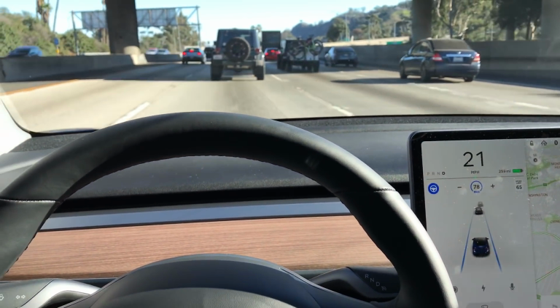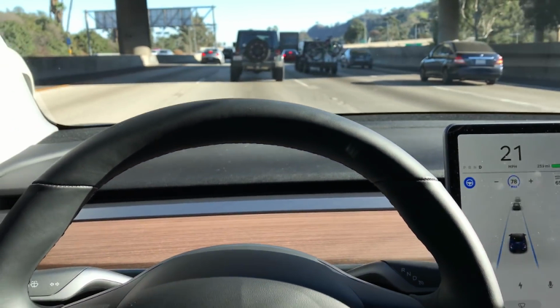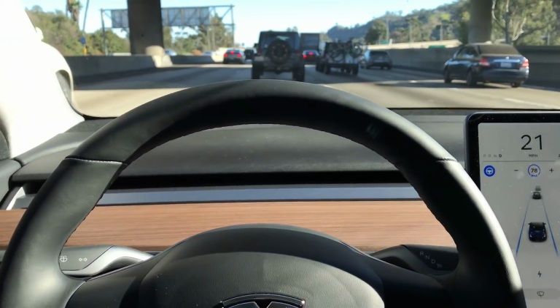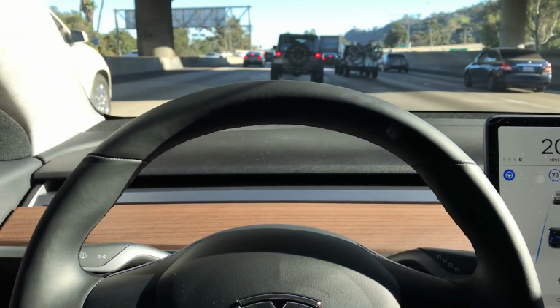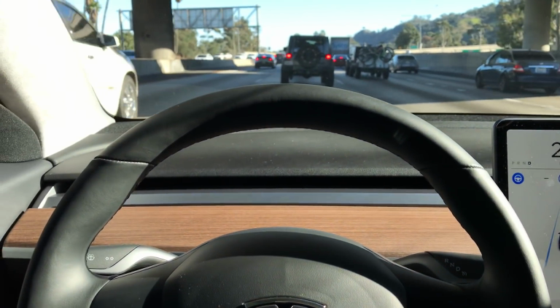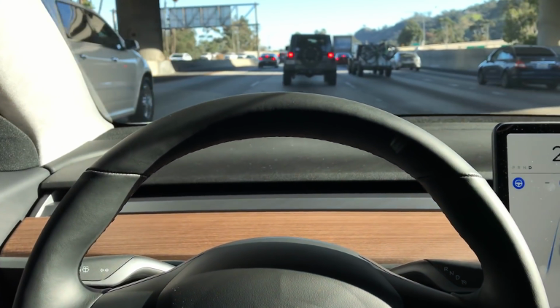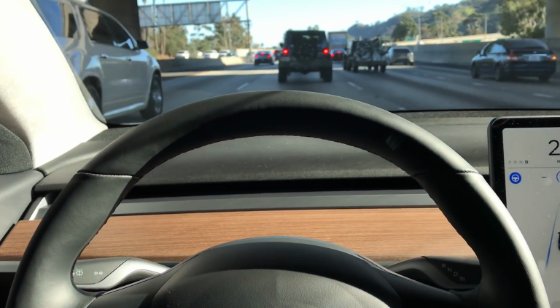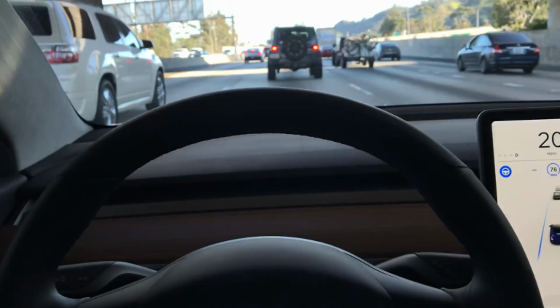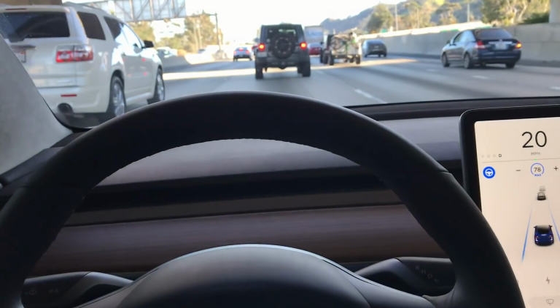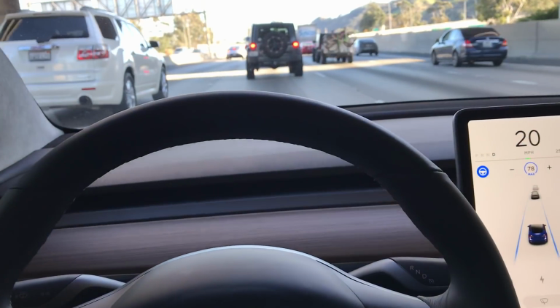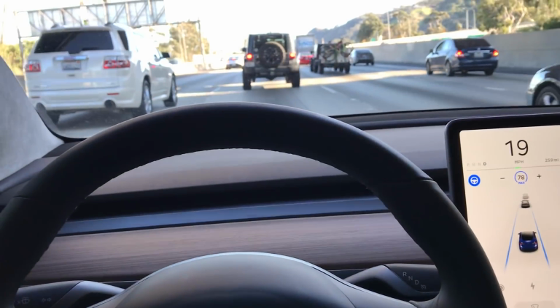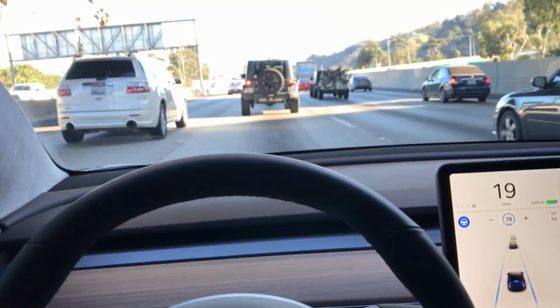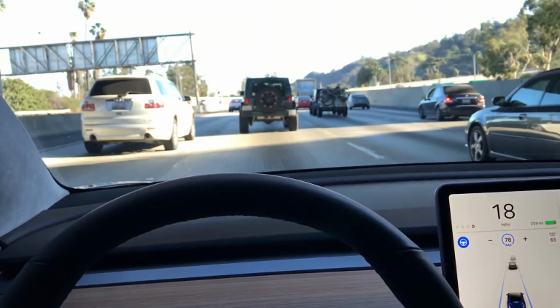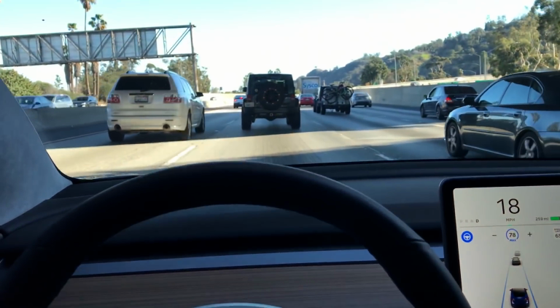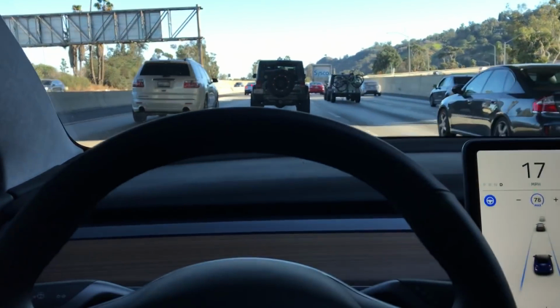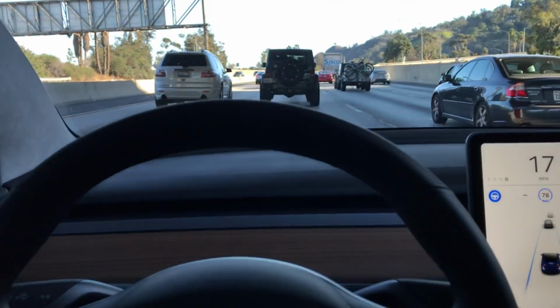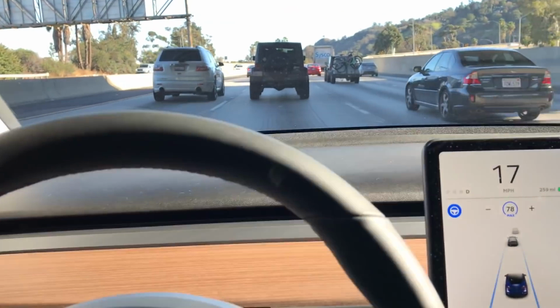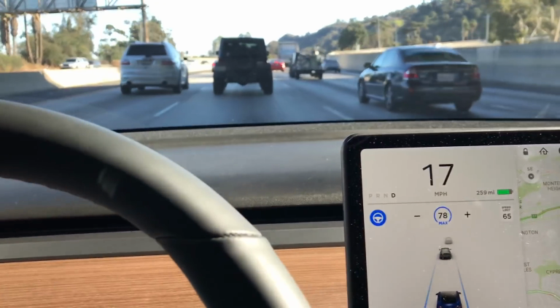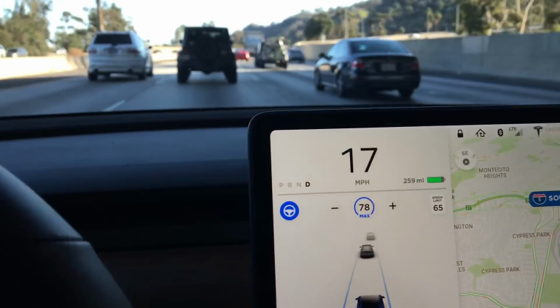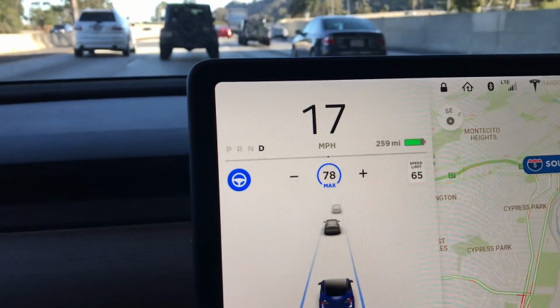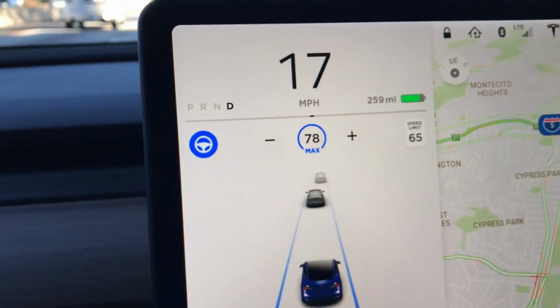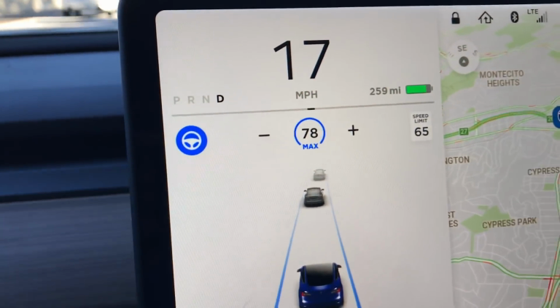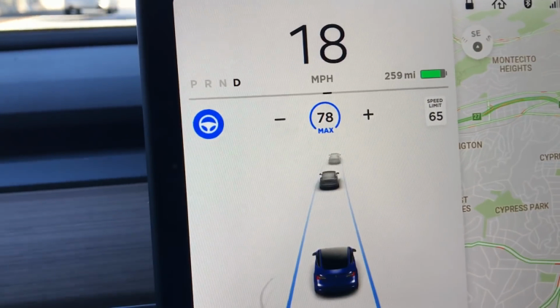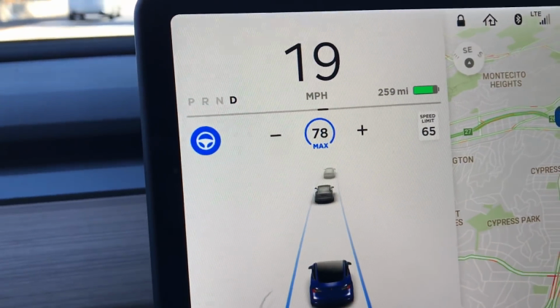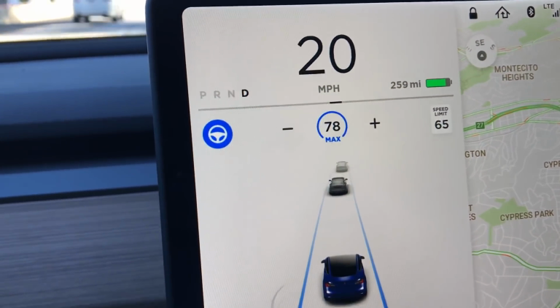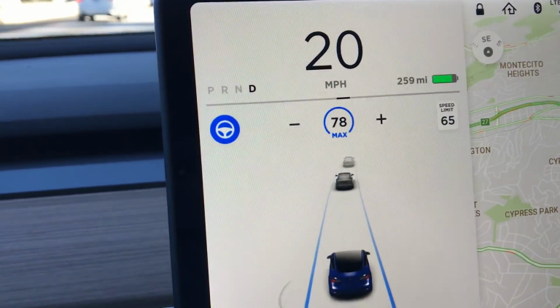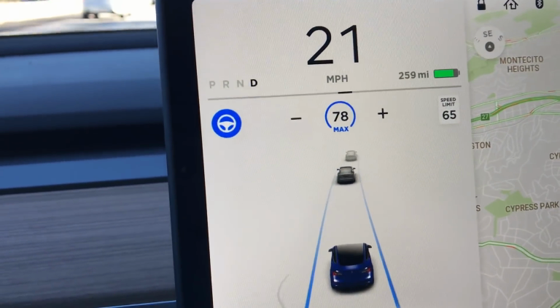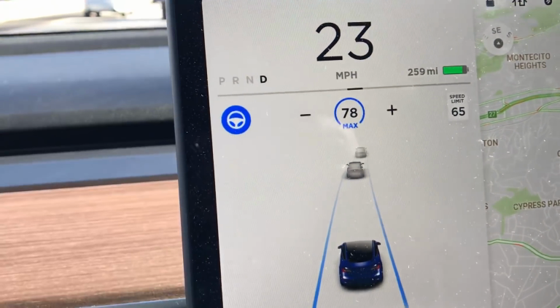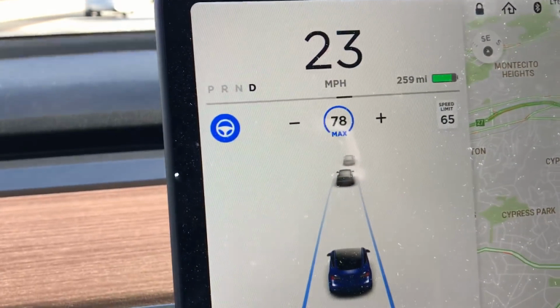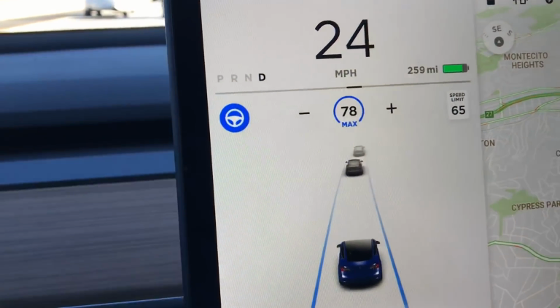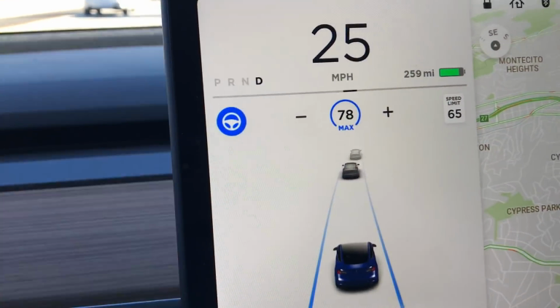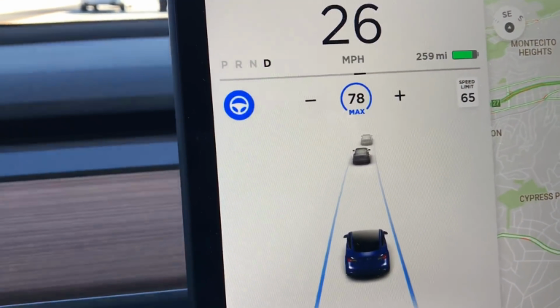Alright, so this is Autopilot. We're on the 5 freeway south in California. My current maximum speed is set at 78 miles an hour and I have auto steer on.